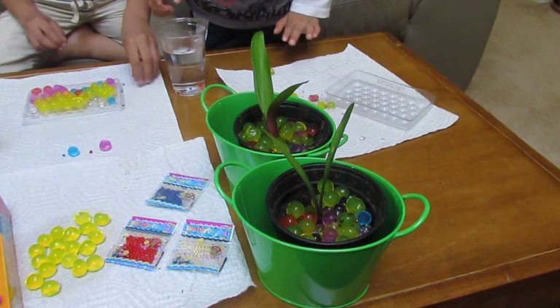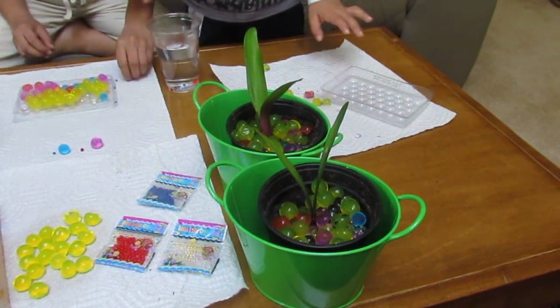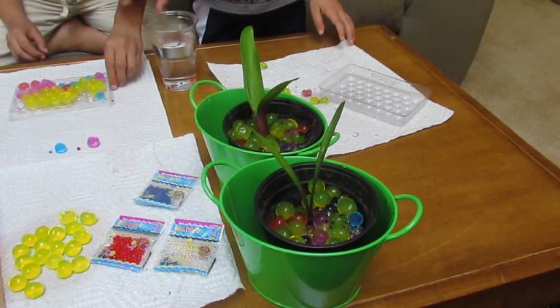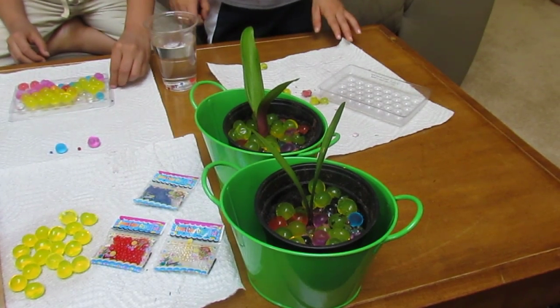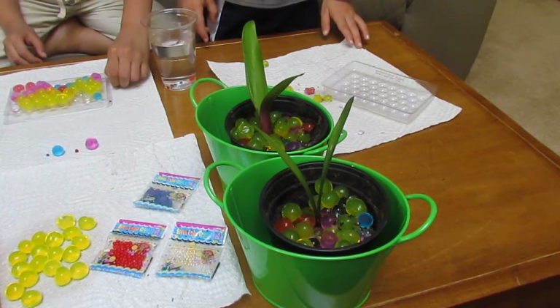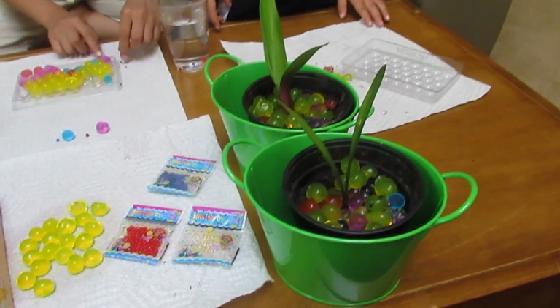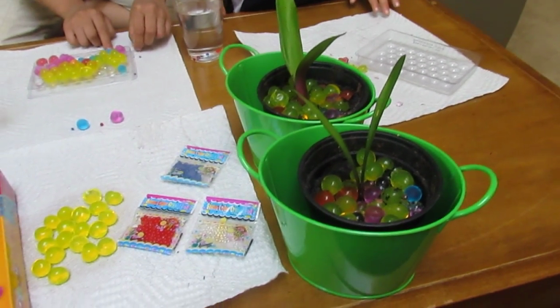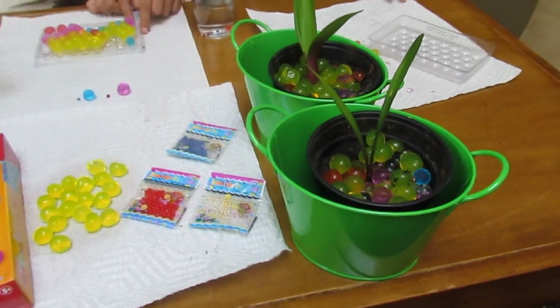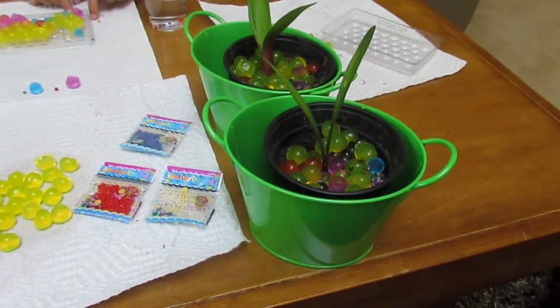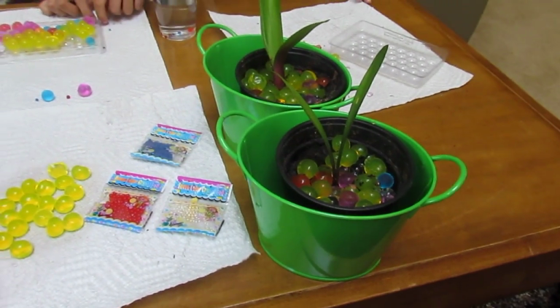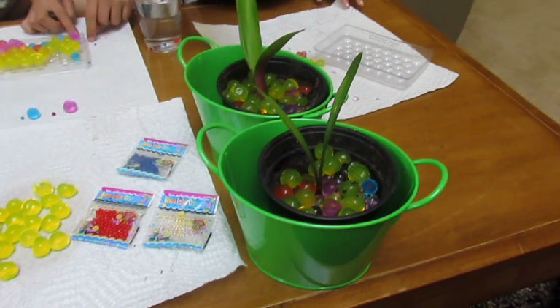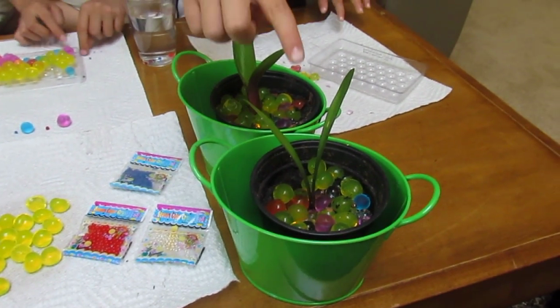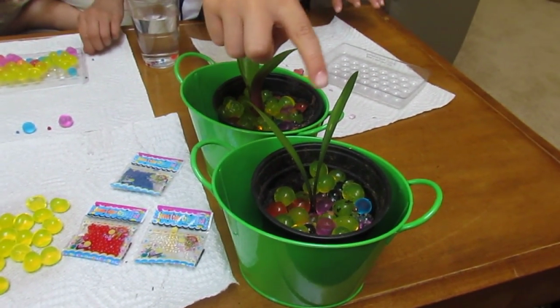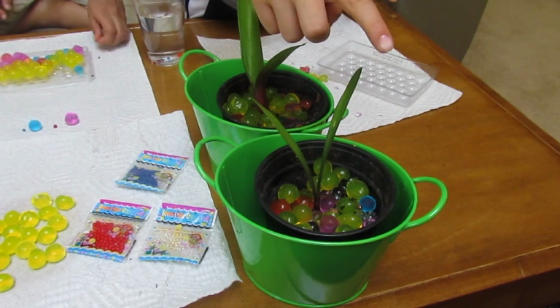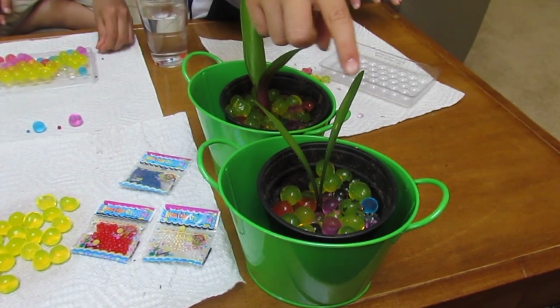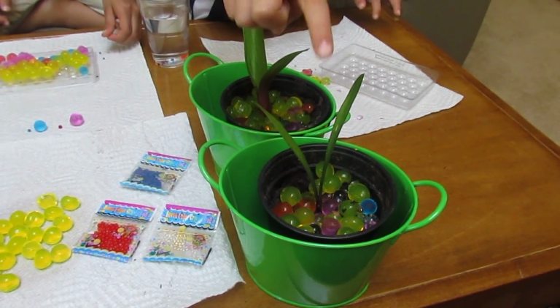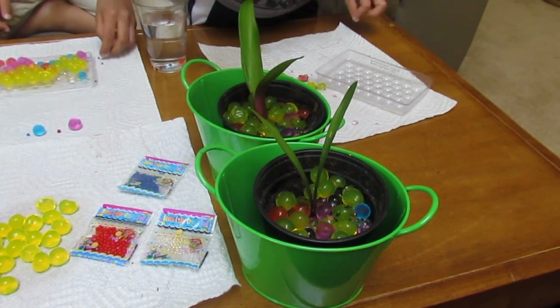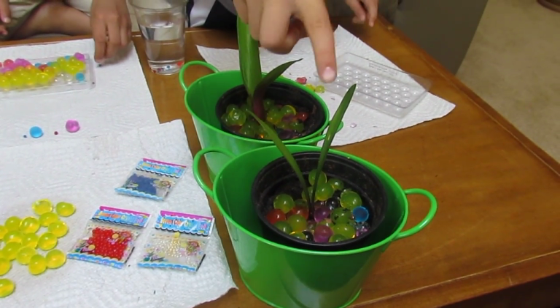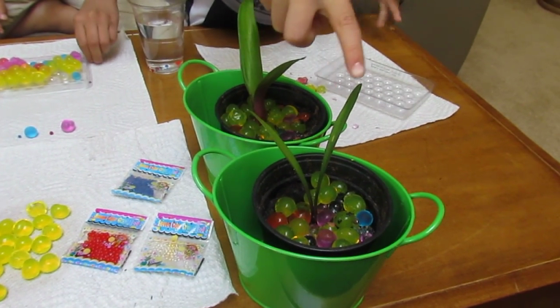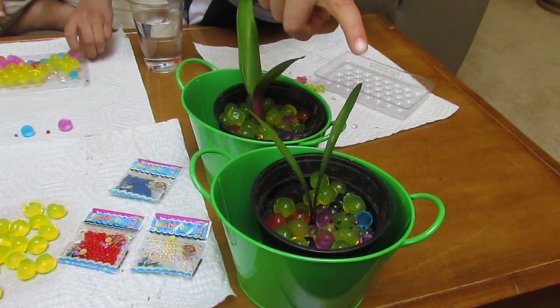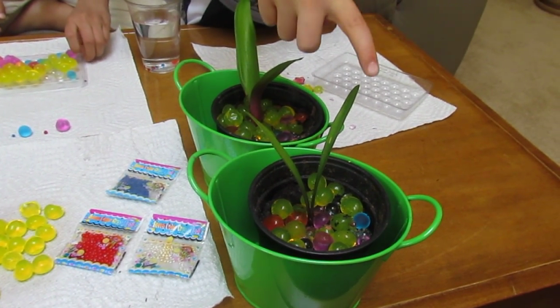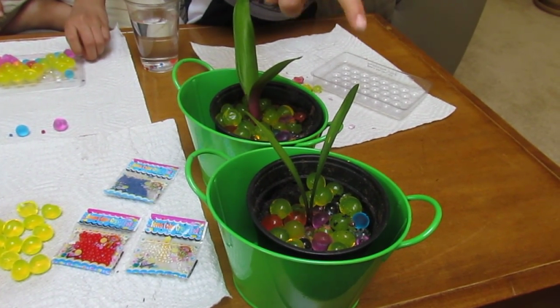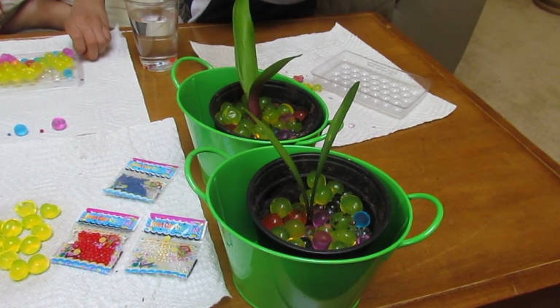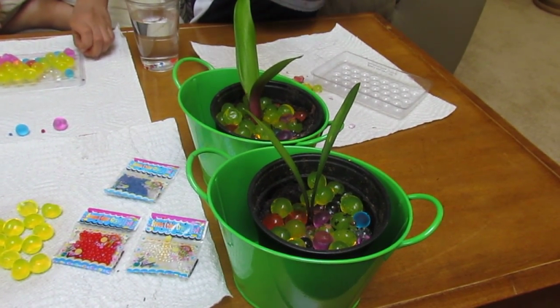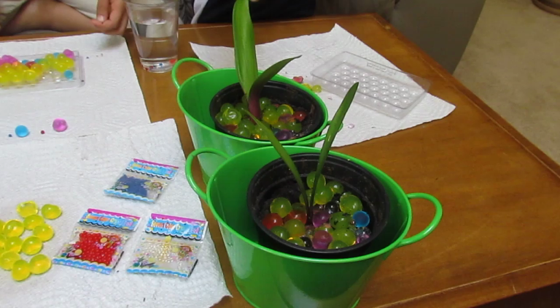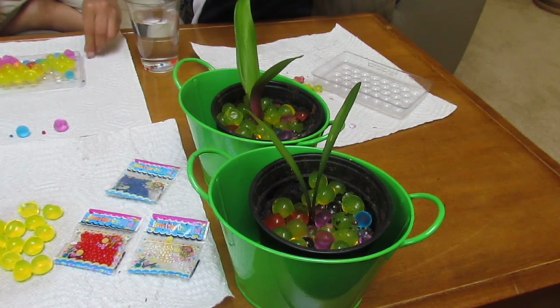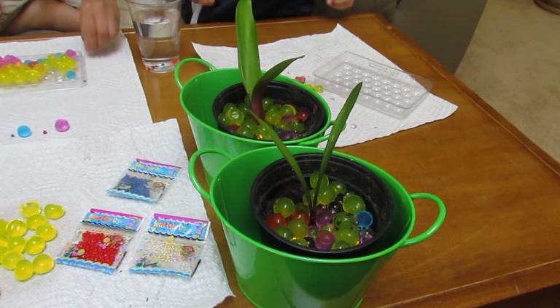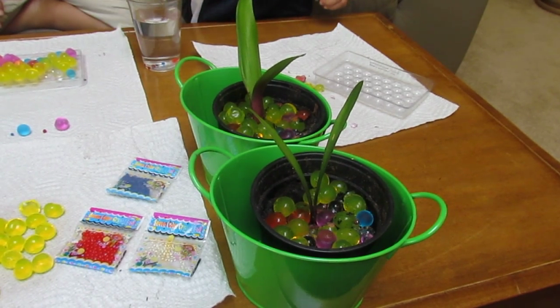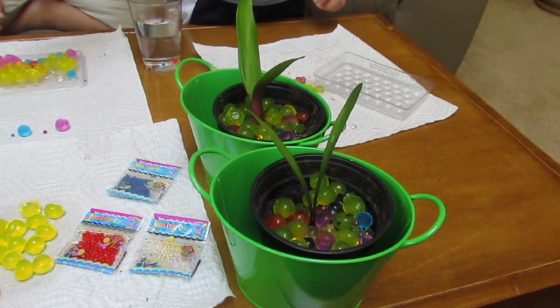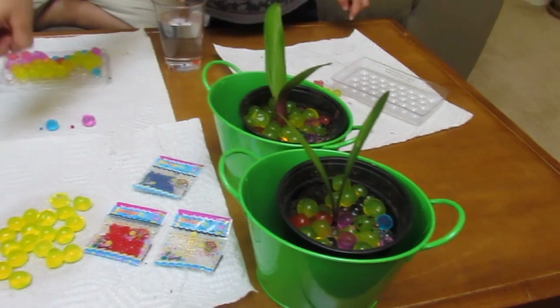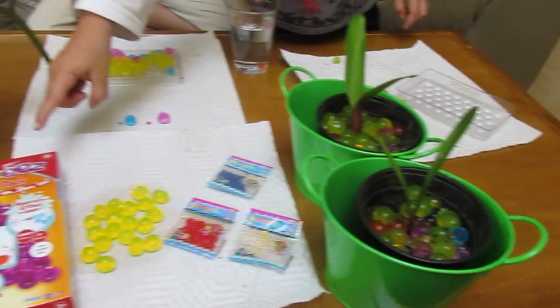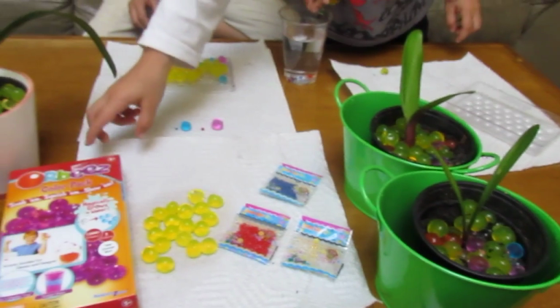I put the polymer balls on my plants and so we can decorate them because I can keep them cool.